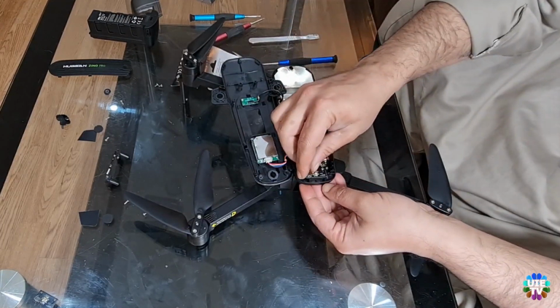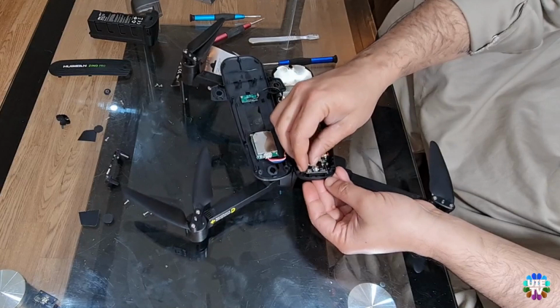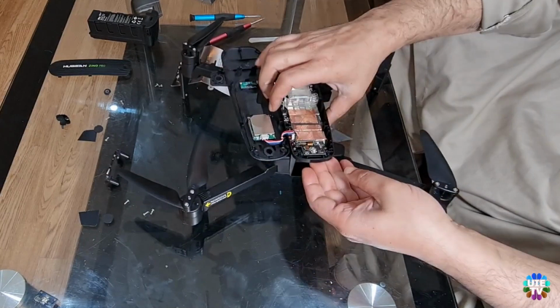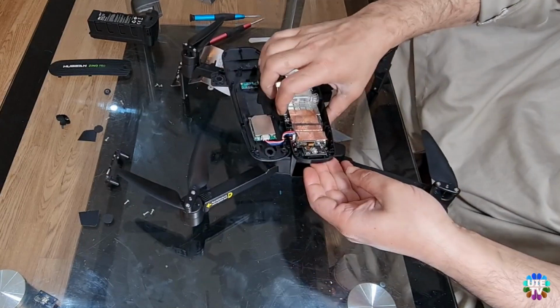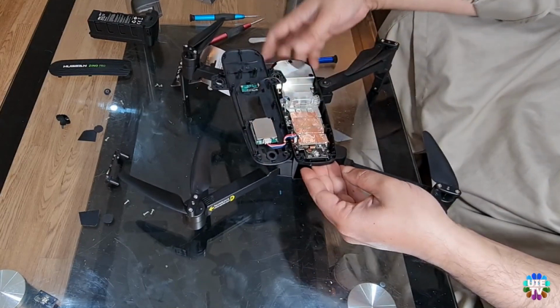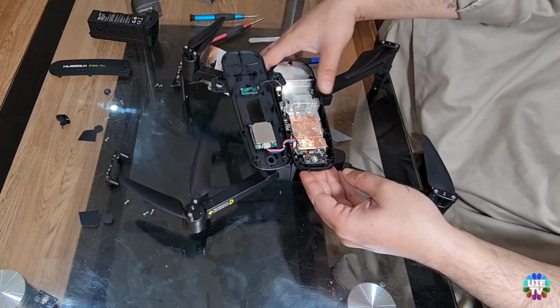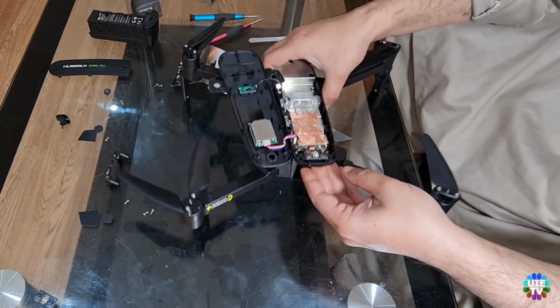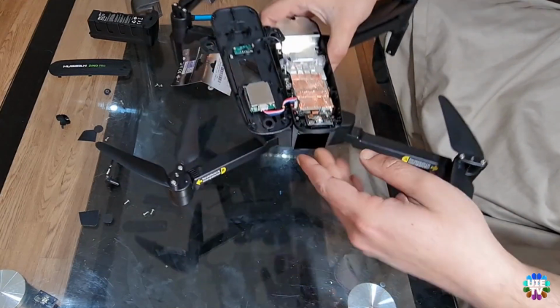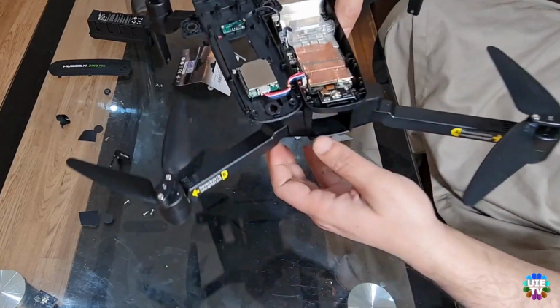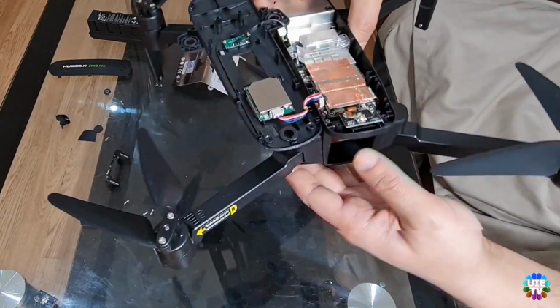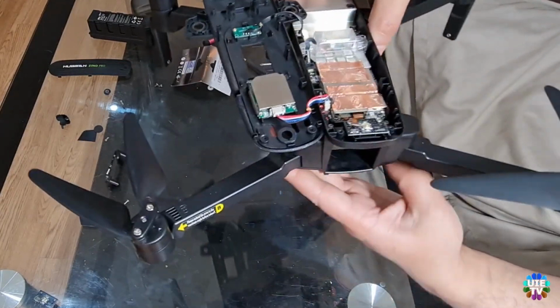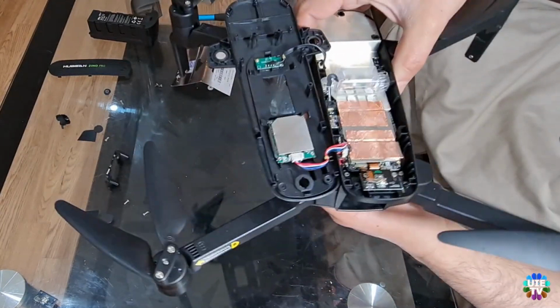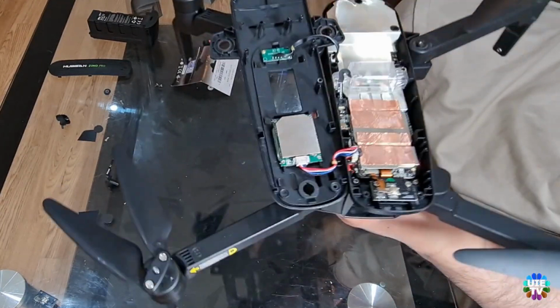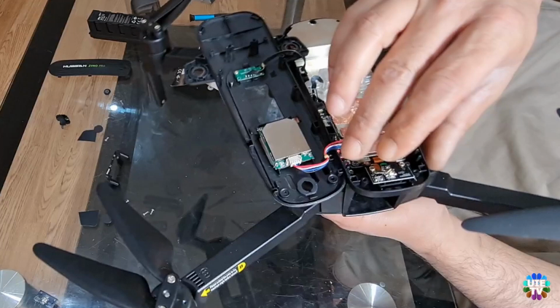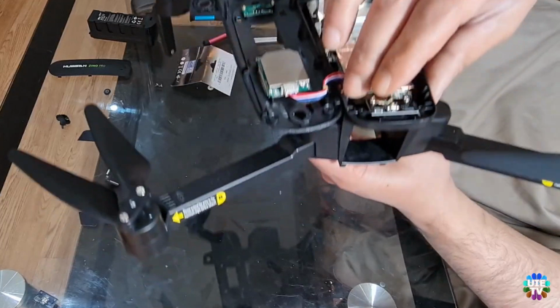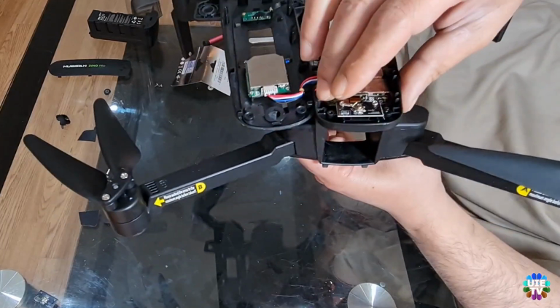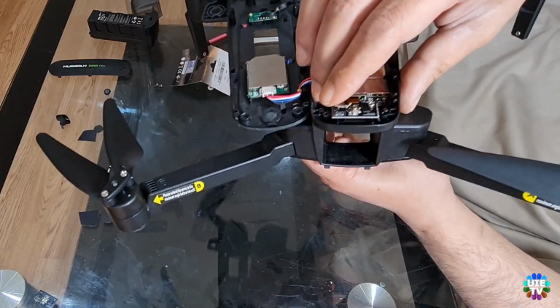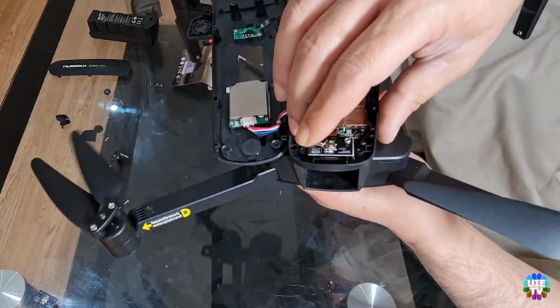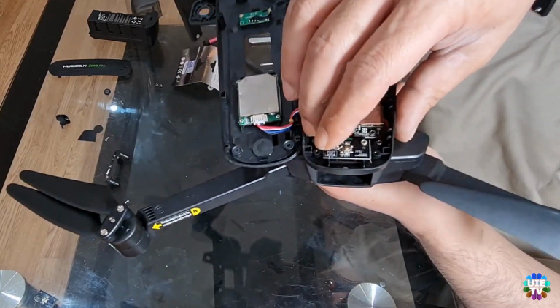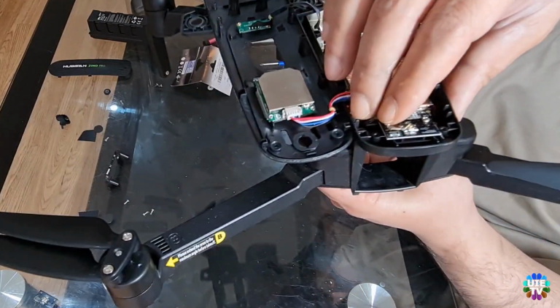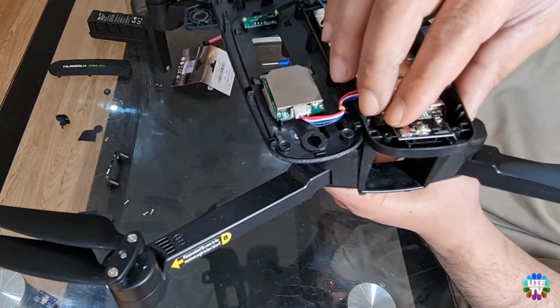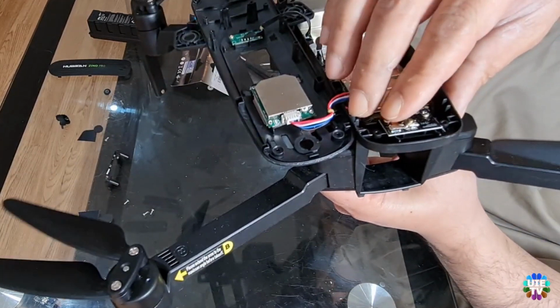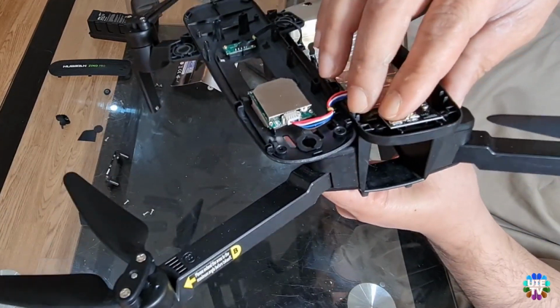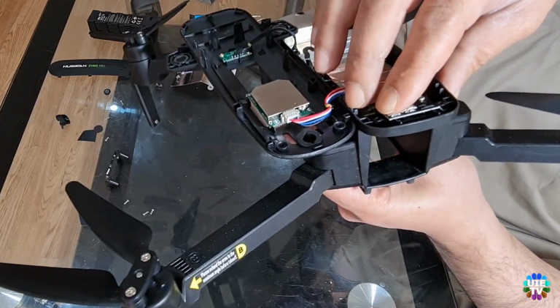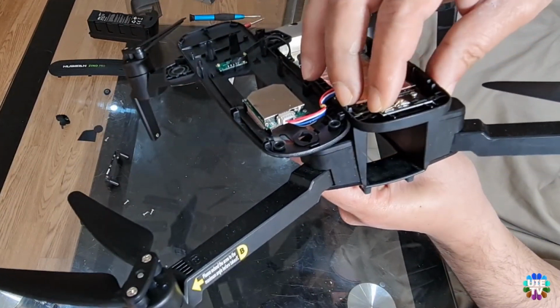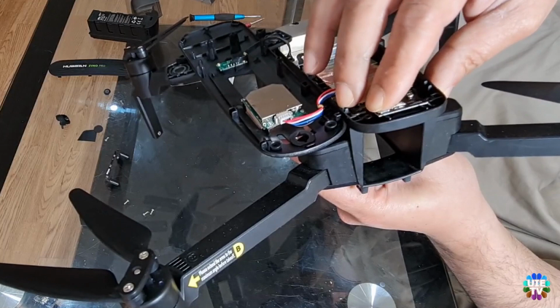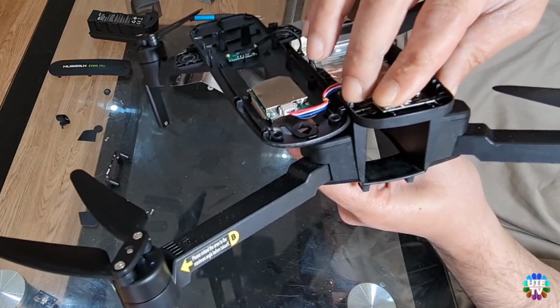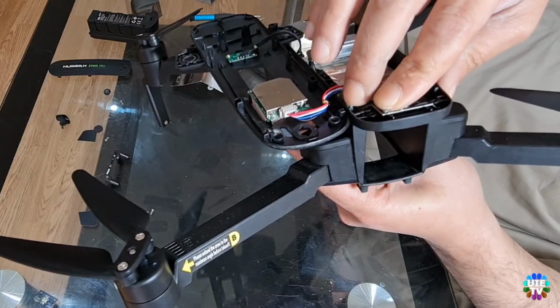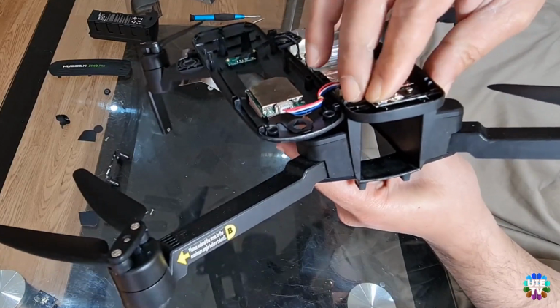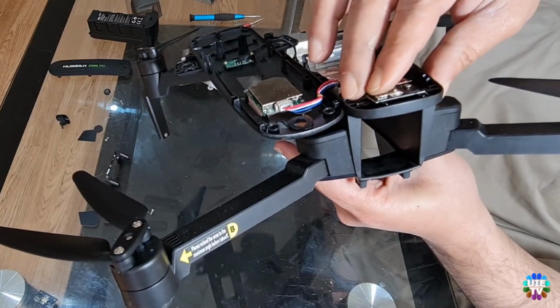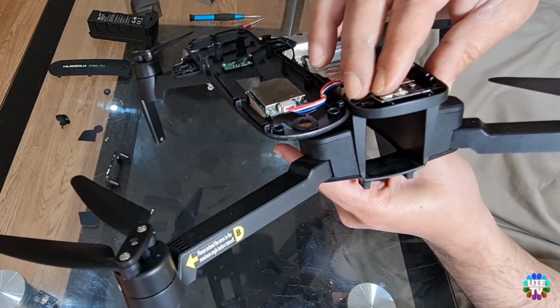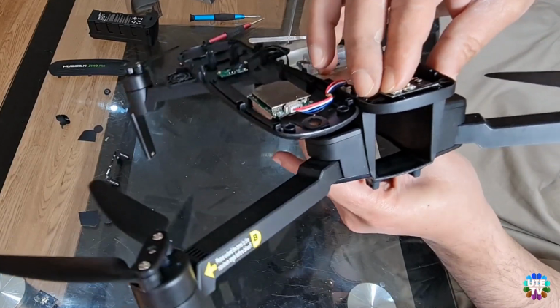After this process, please put the connector back onto the power button module. It's very simple — just place it in the right position, then push it firmly until you hear a little click and feel that it's solidly connected as it should be.